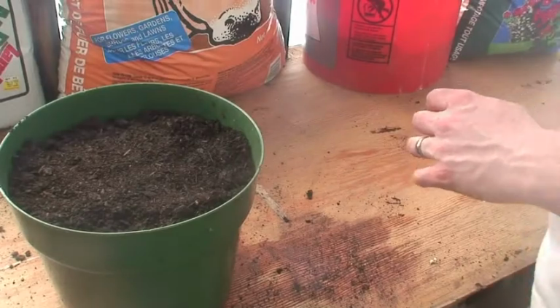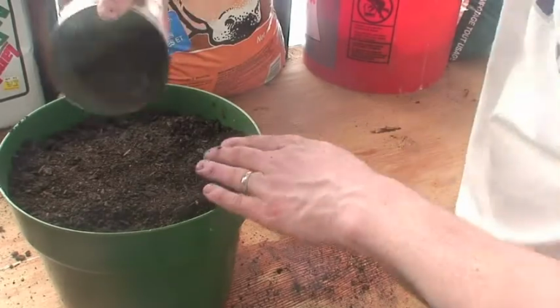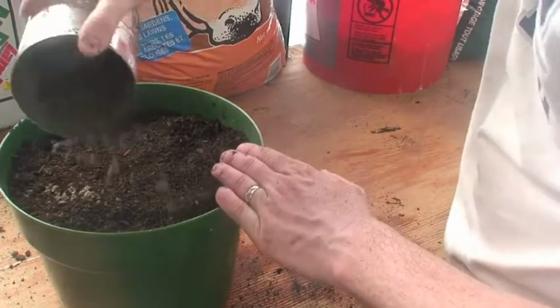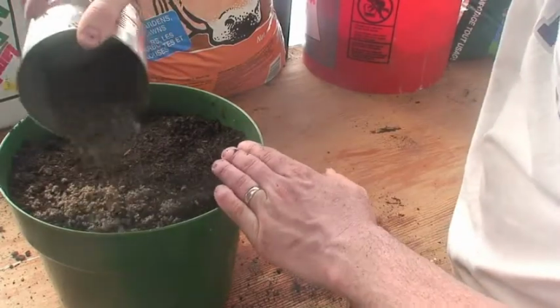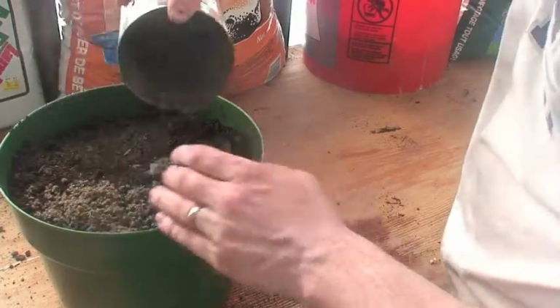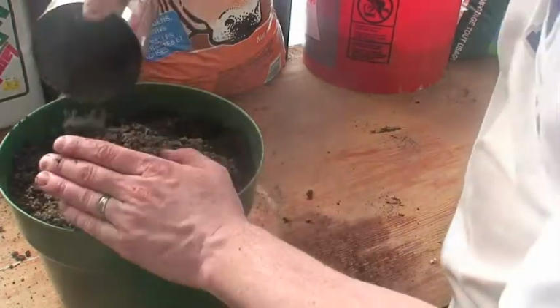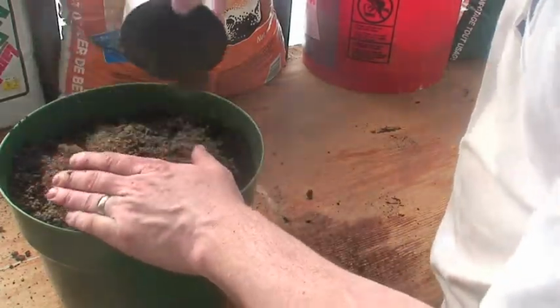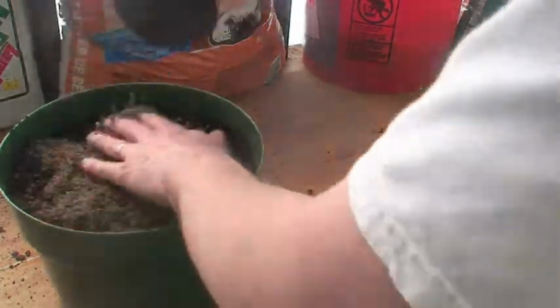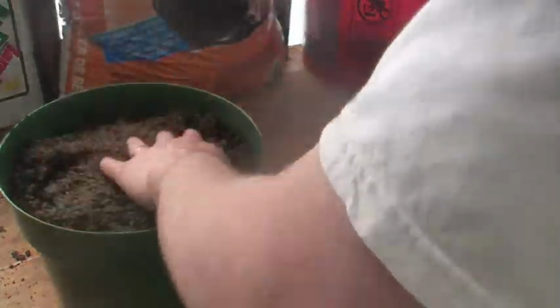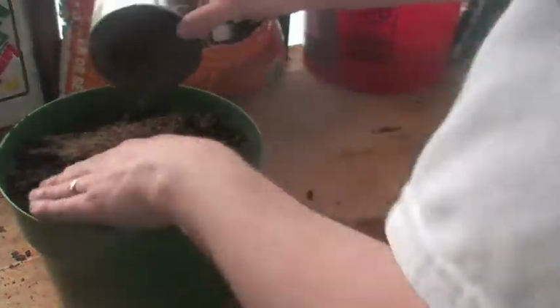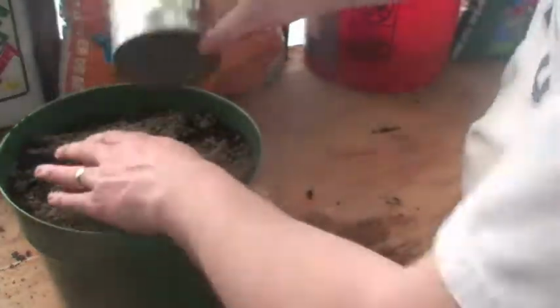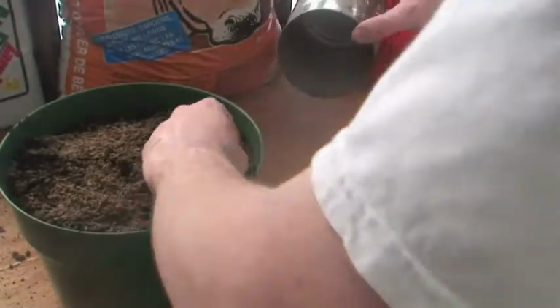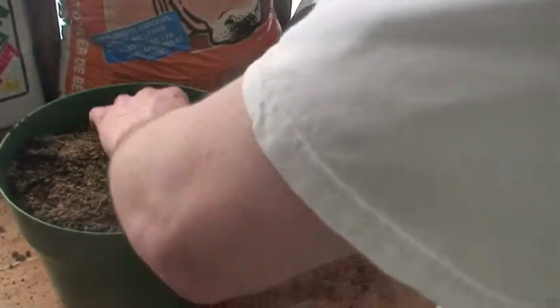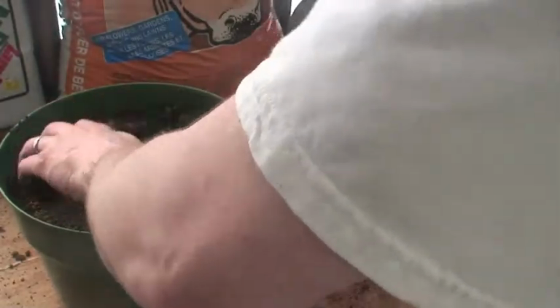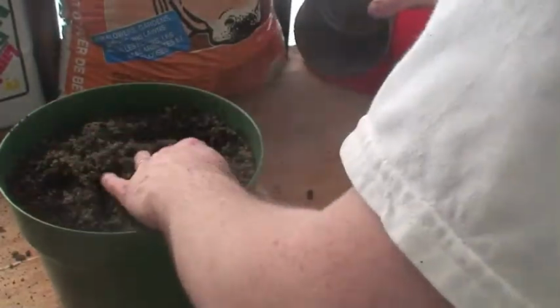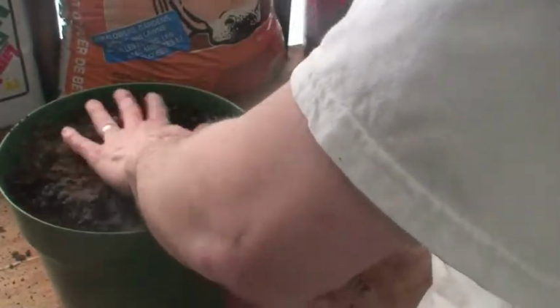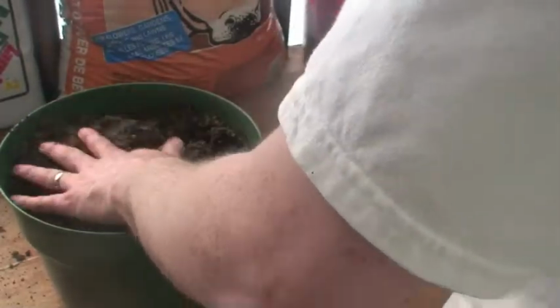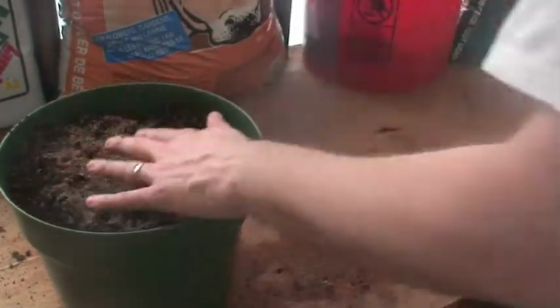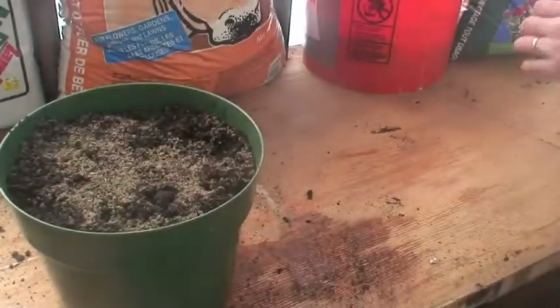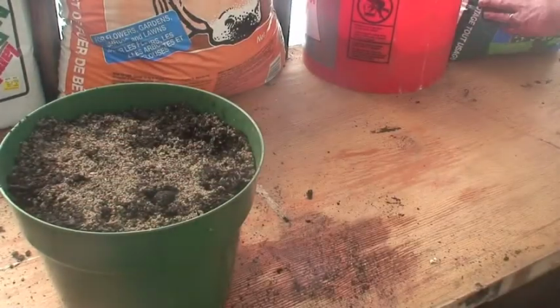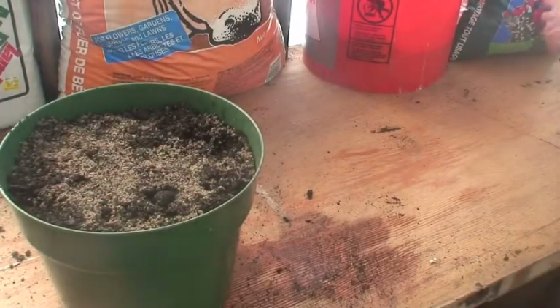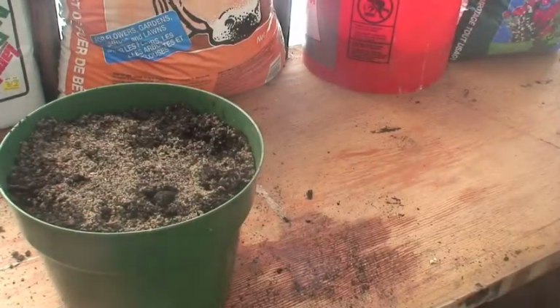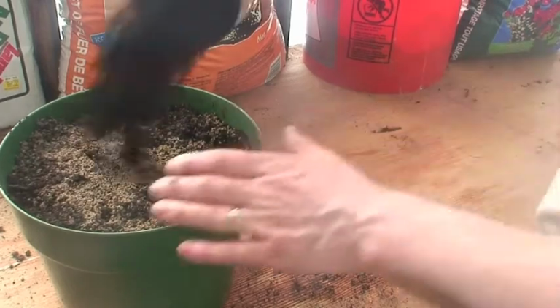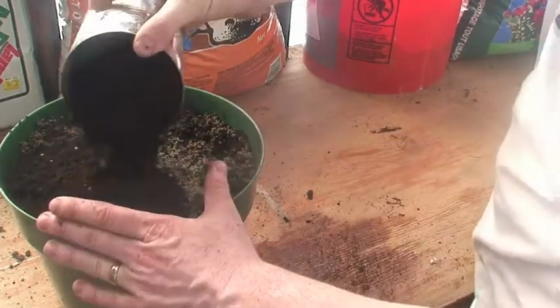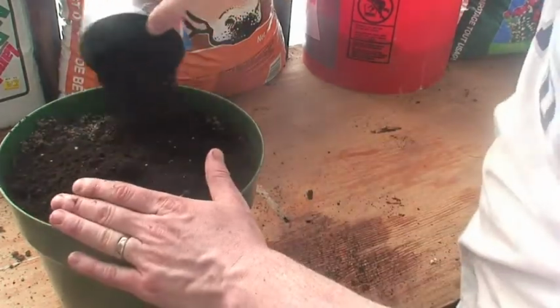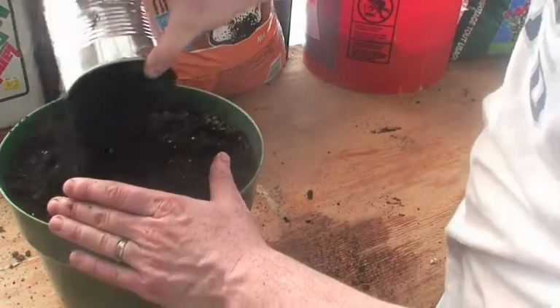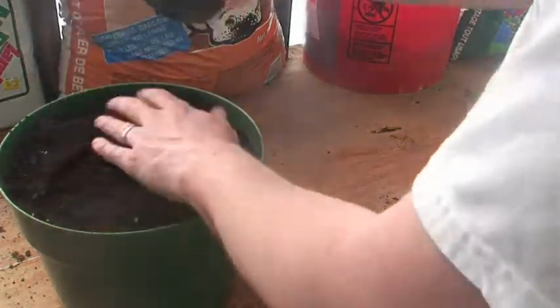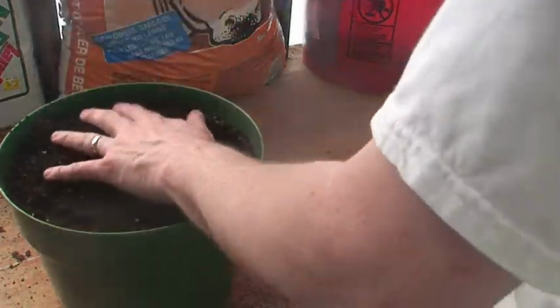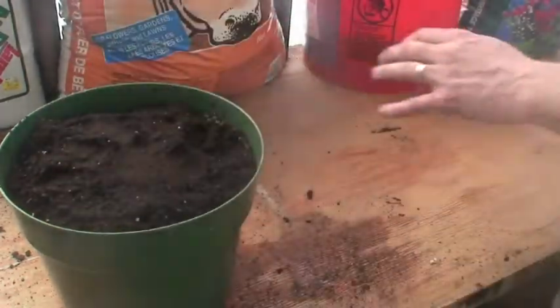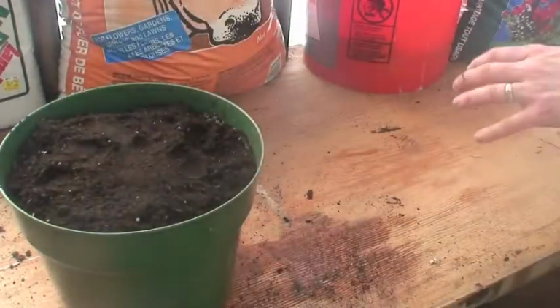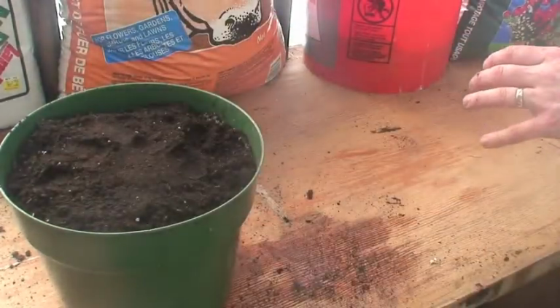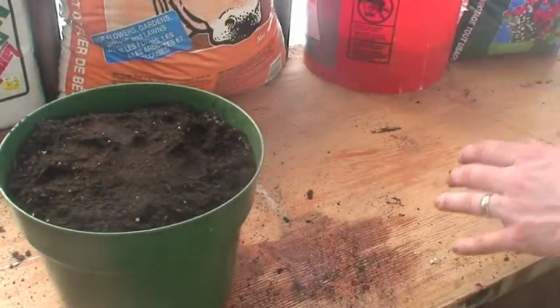Again, I'll put a much thinner layer of sand here. I probably don't even need any sand, but I'll mix it in just a little with the manure. And then again, the last thing I'll put on is some good potting mix.